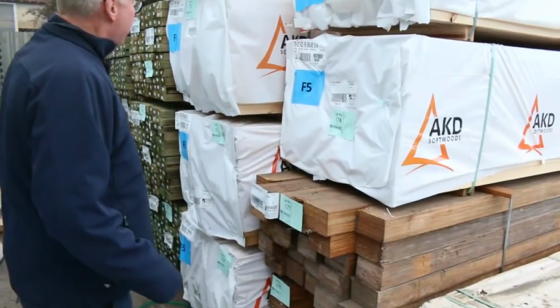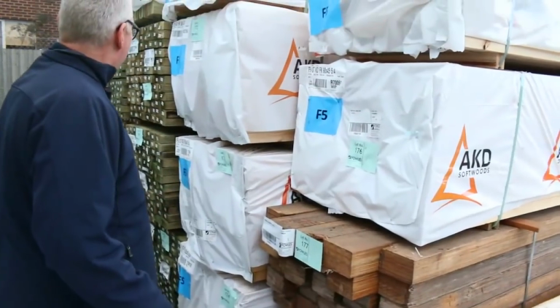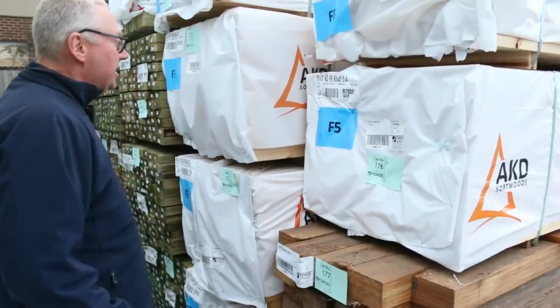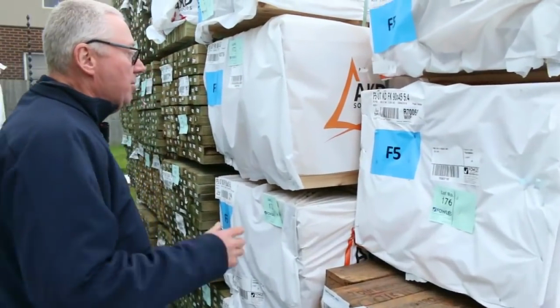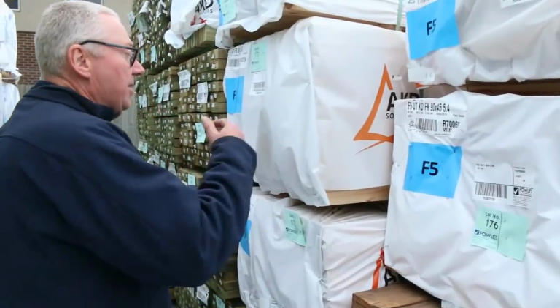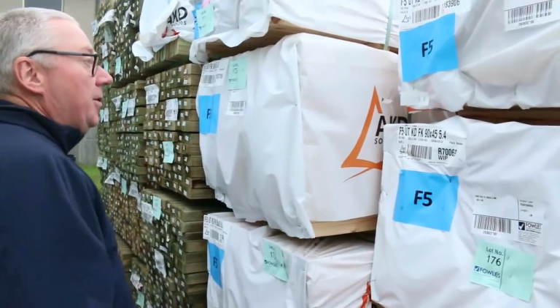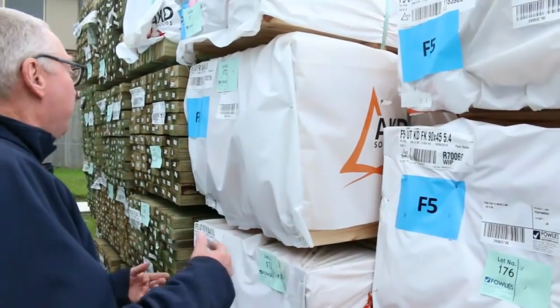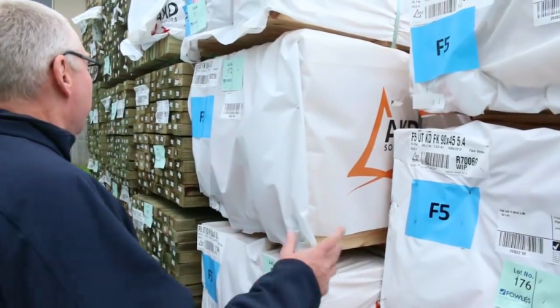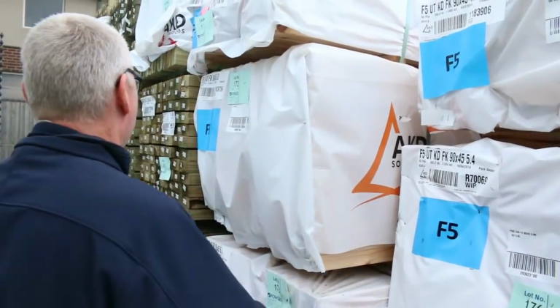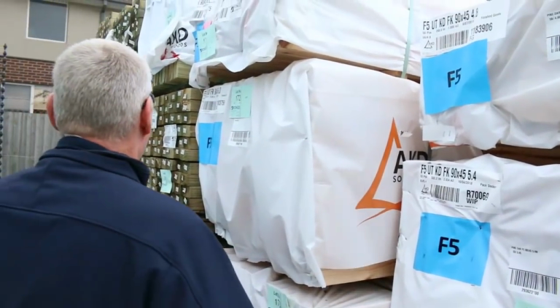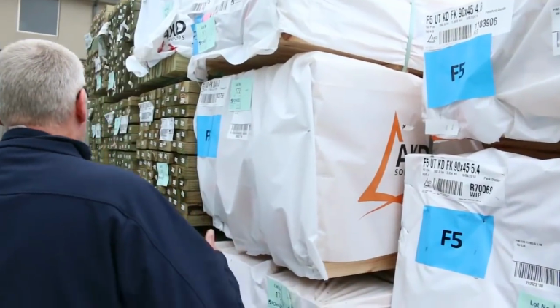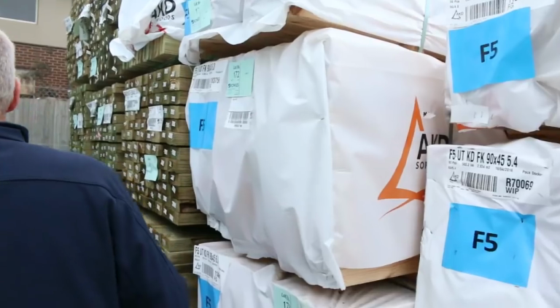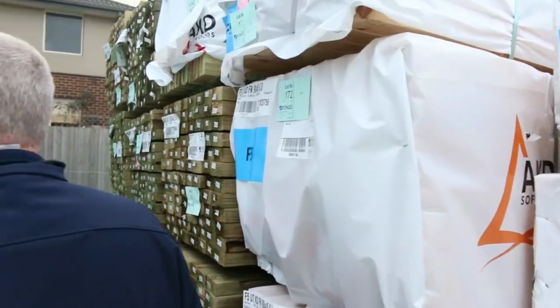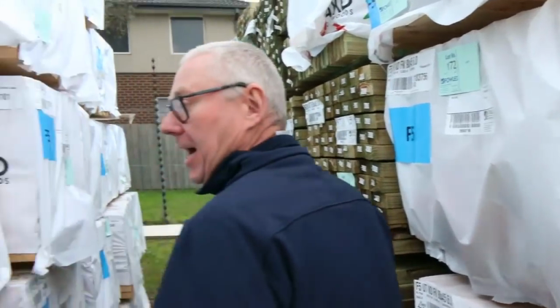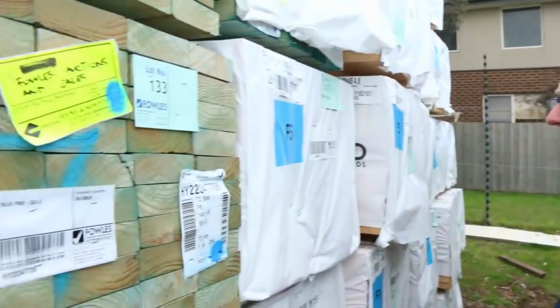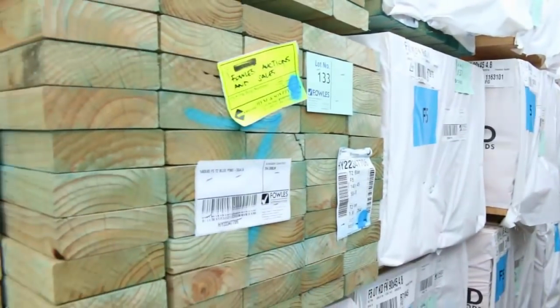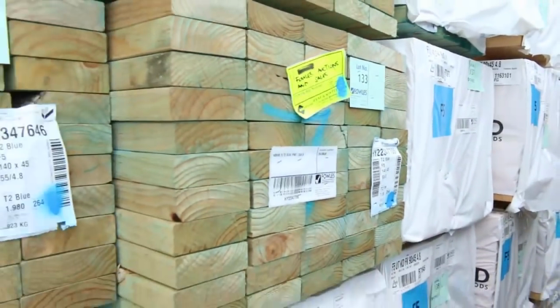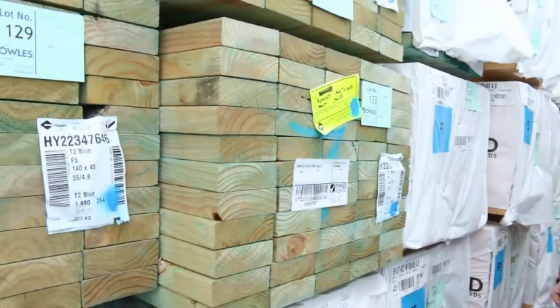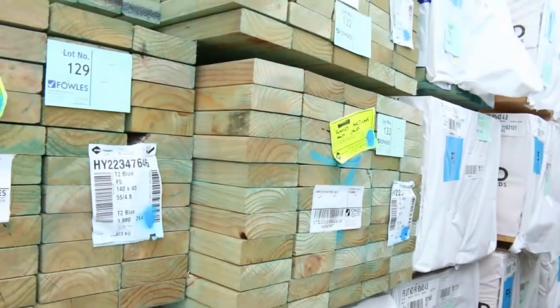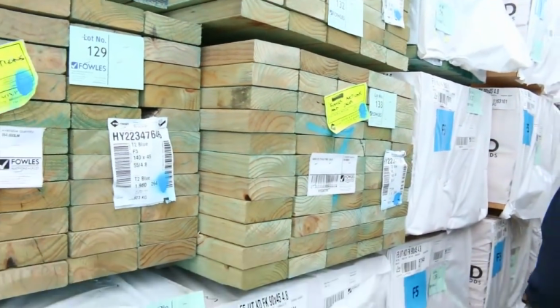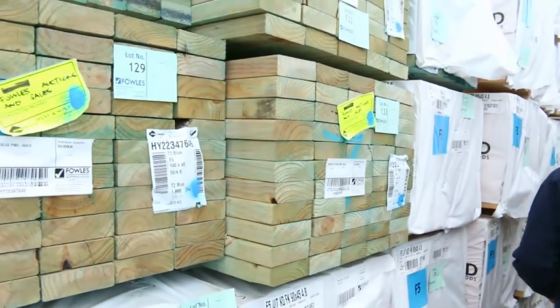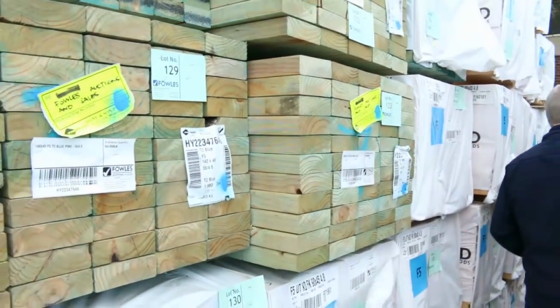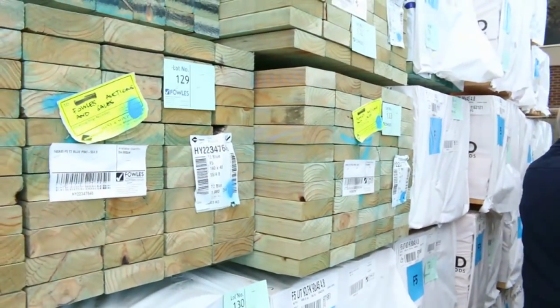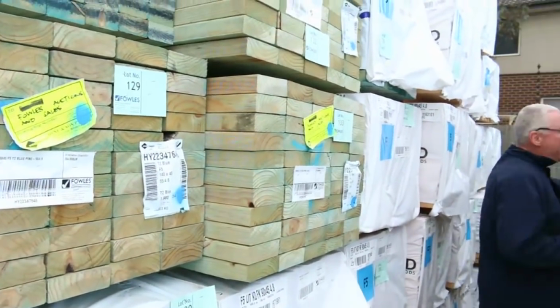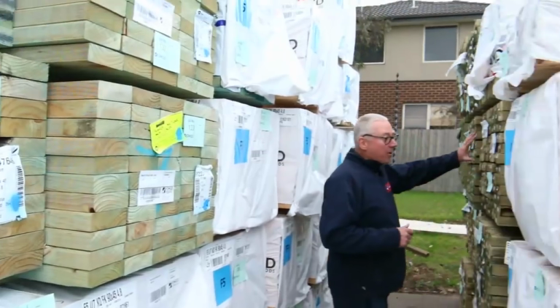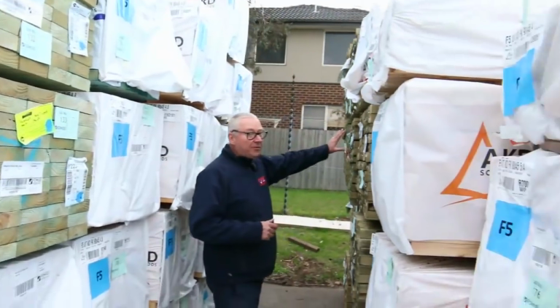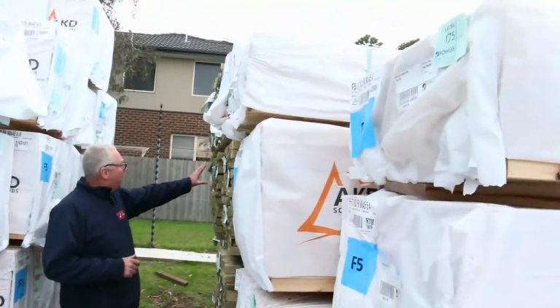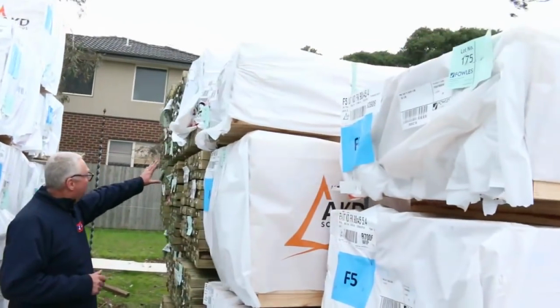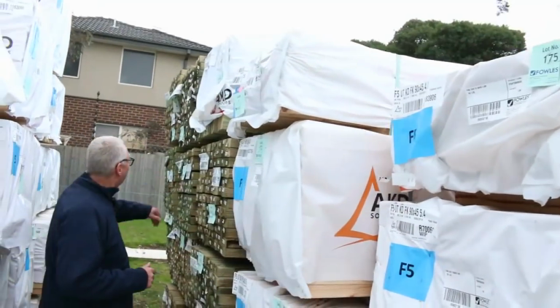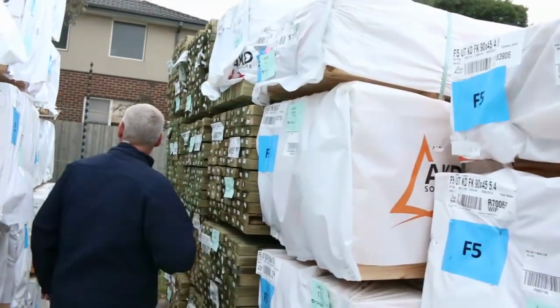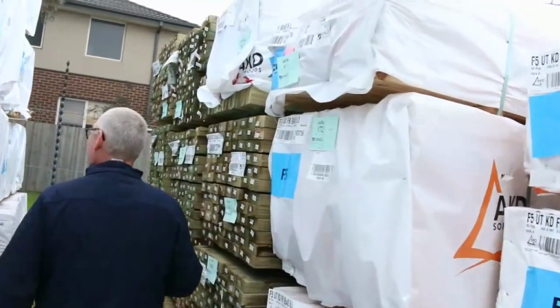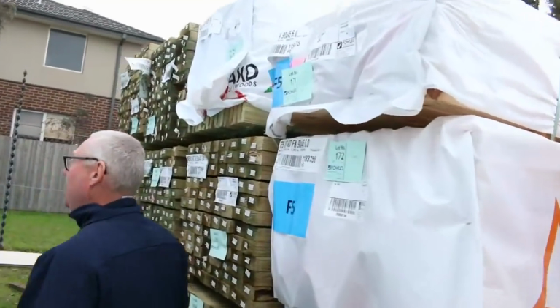Plenty of pine in tomorrow. We've got 90x45, we've got F5, we've got 5.4's, we've got 6 metres — pretty much all the lengths. We've got some treated pine here, 90 by 45, 5.4's. Nice load of that there.